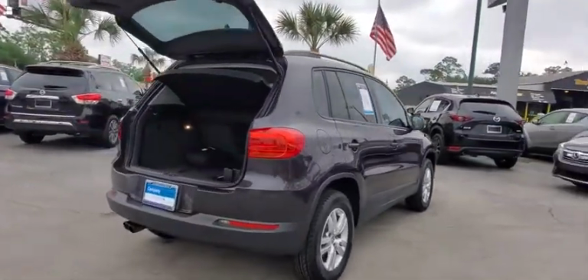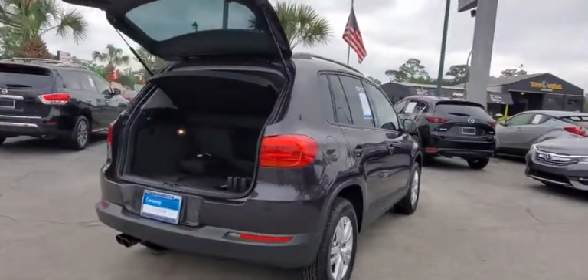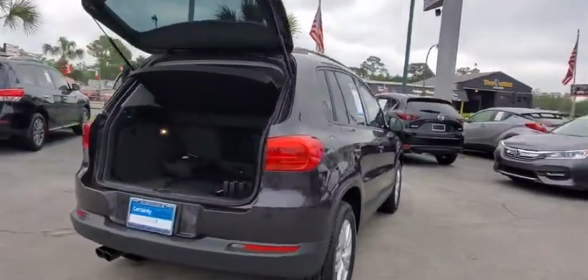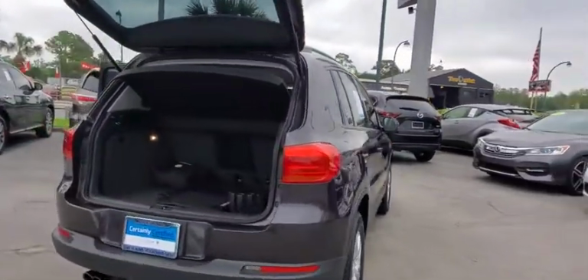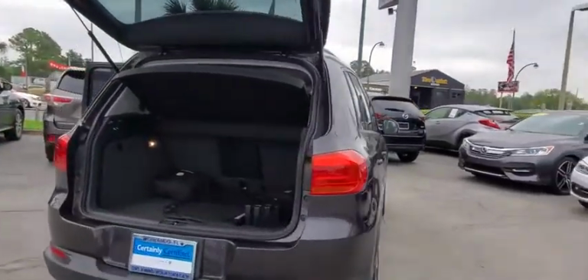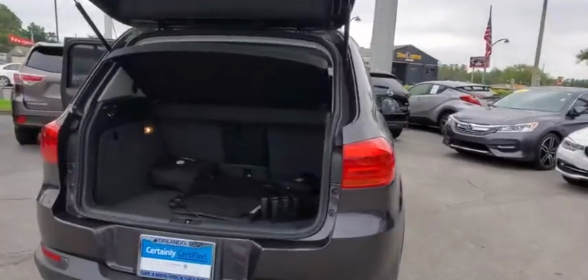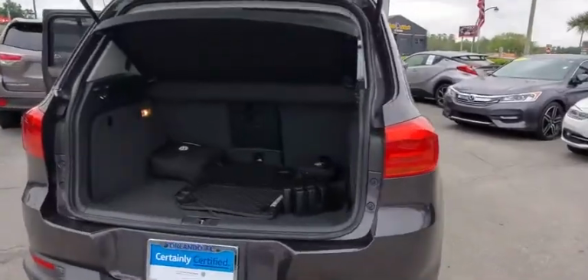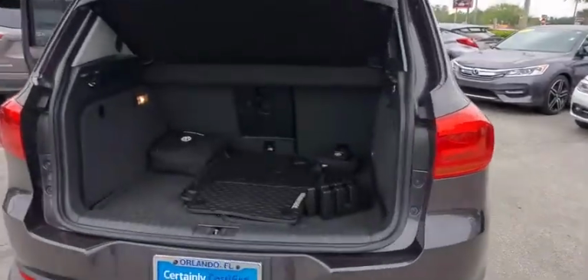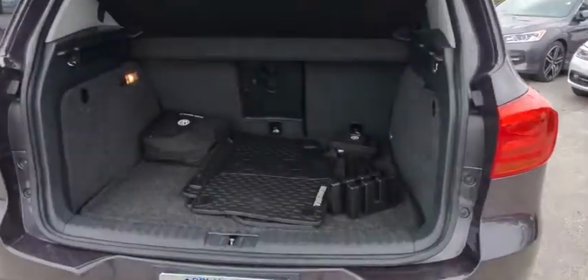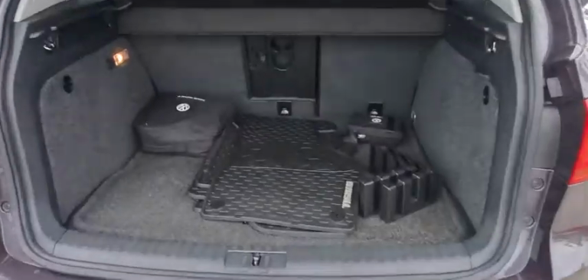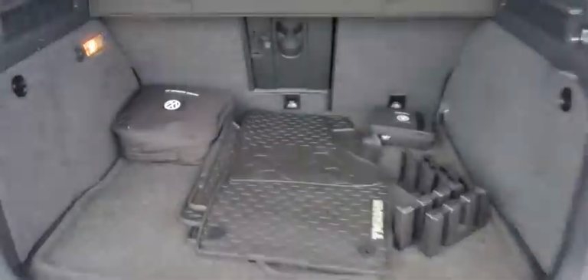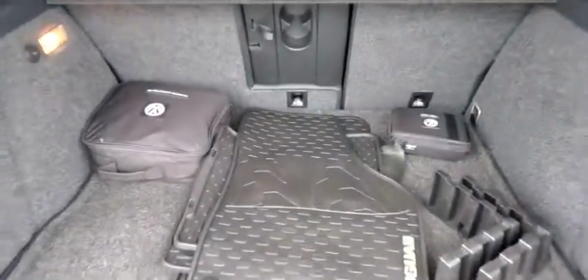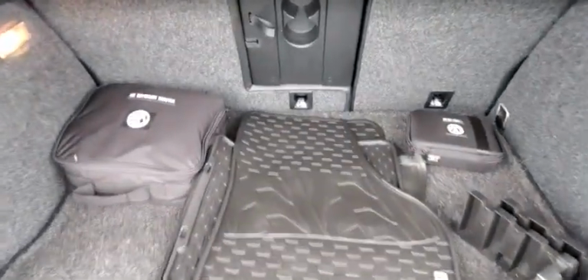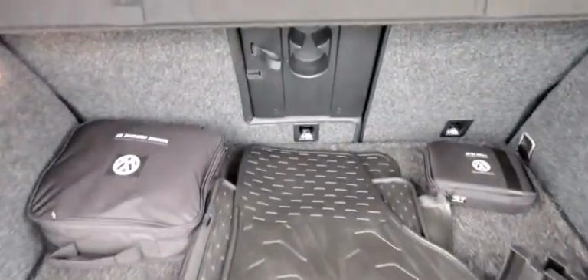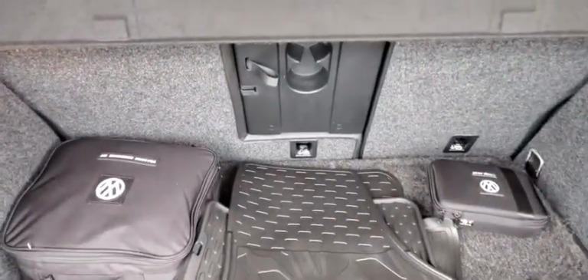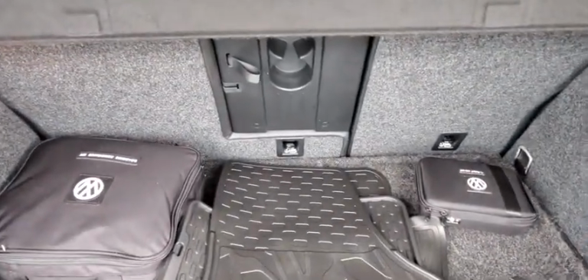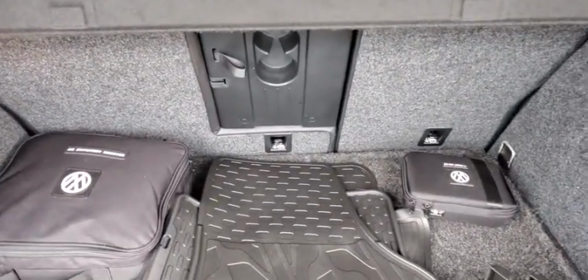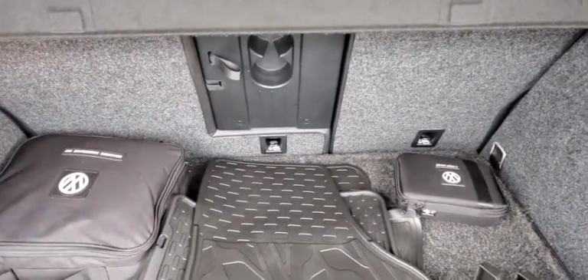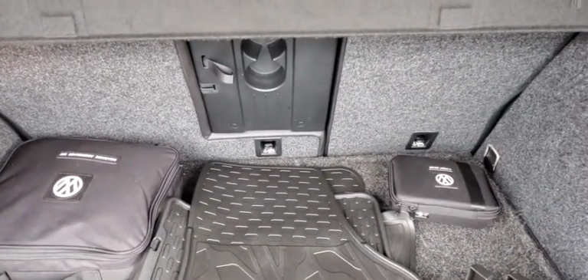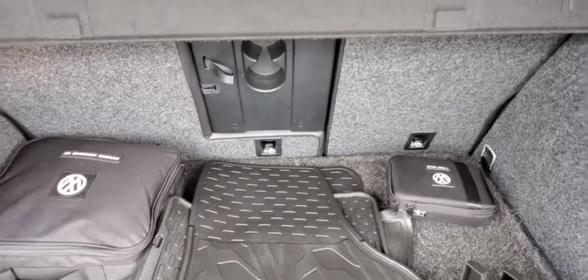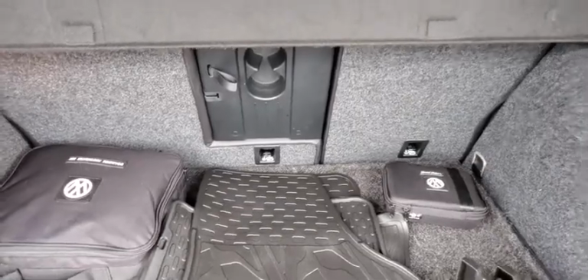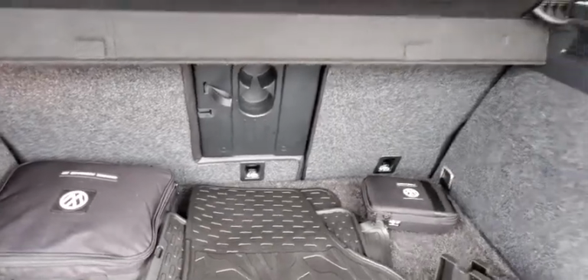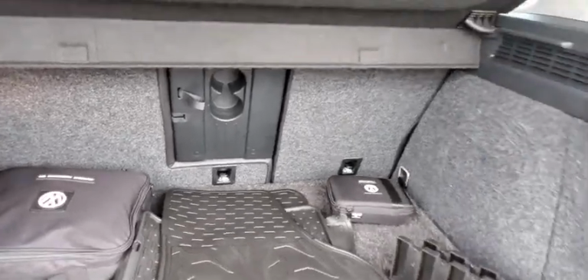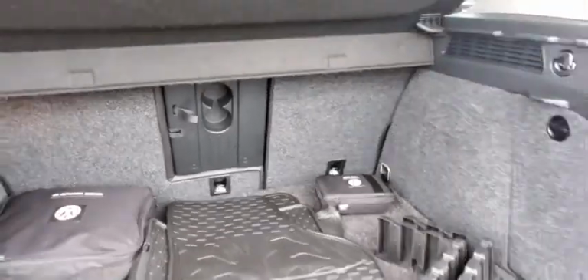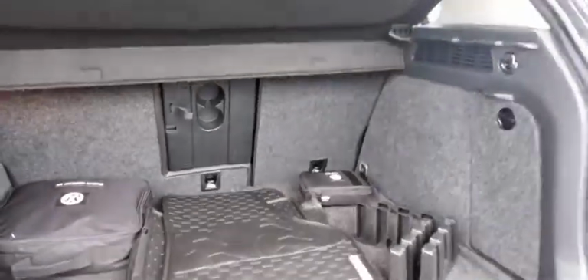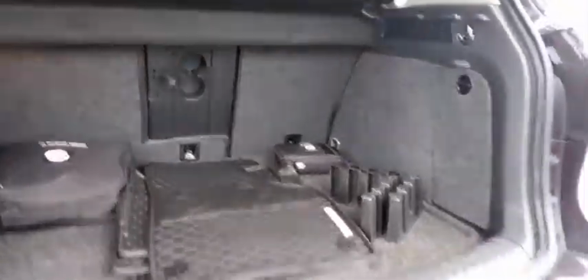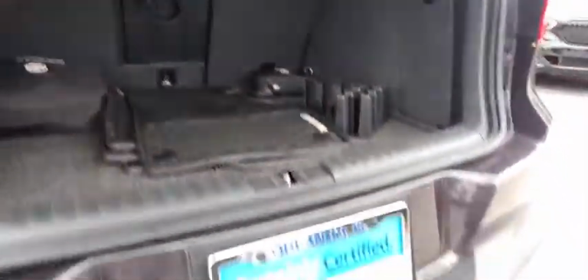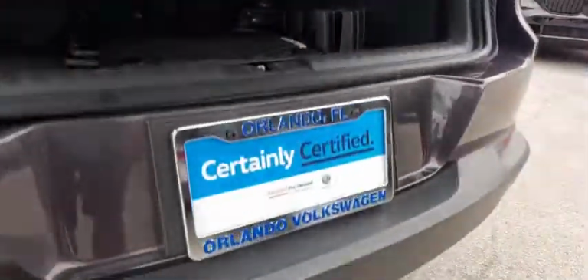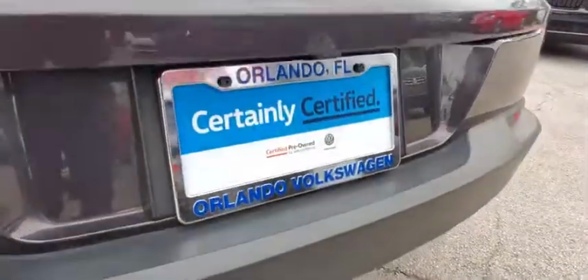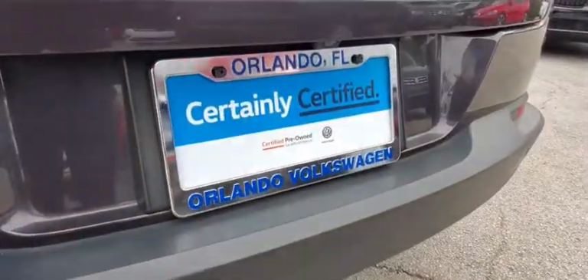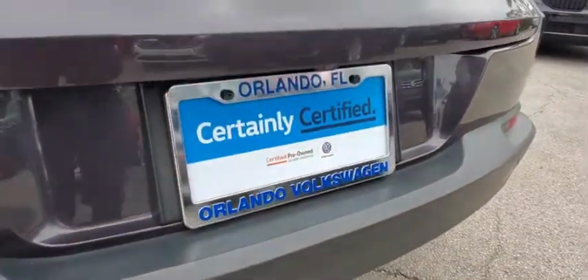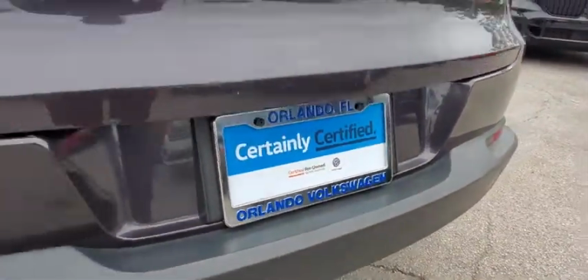Keyless entry. Traction control. Dual airbags. Leather-wrapped steering wheel. Power steering. One owner. Alloy wheels. Keyless start. Four-wheel disc brakes. Center armrest. Eight speakers.